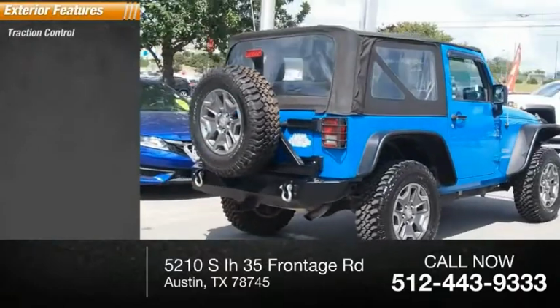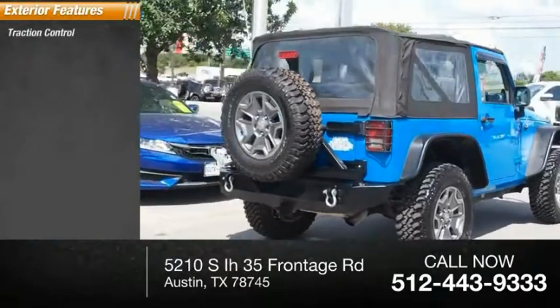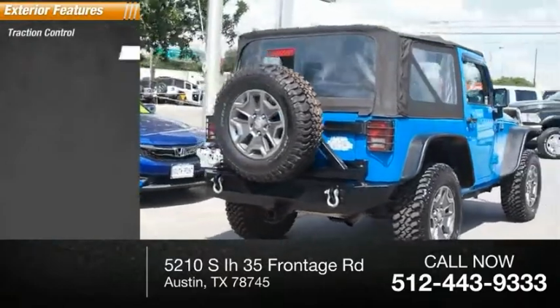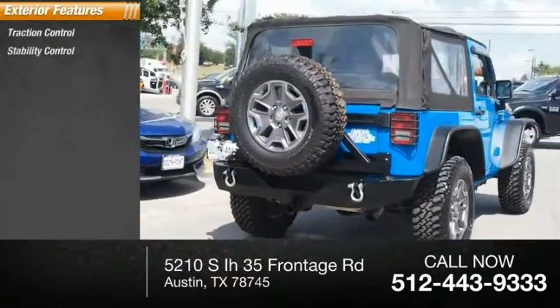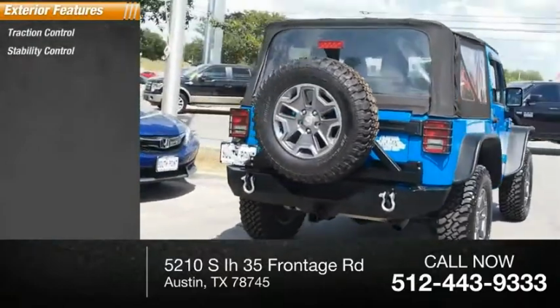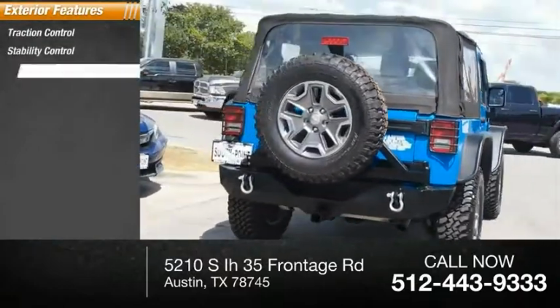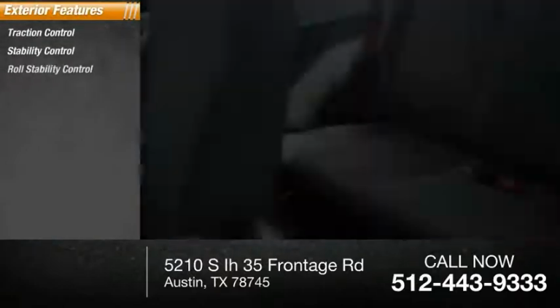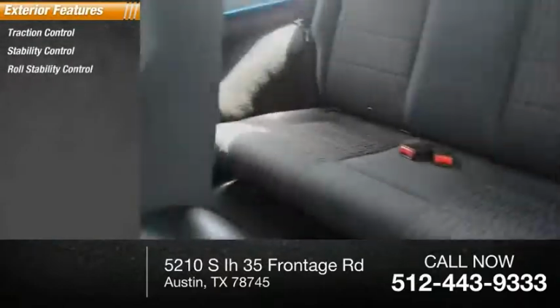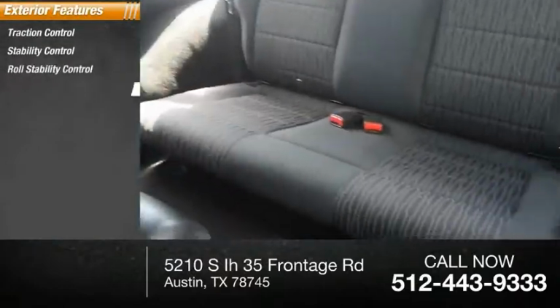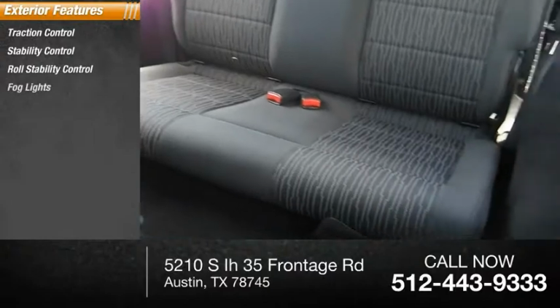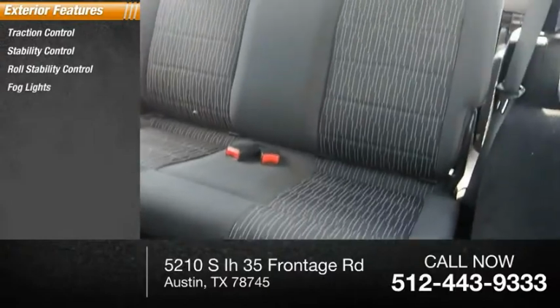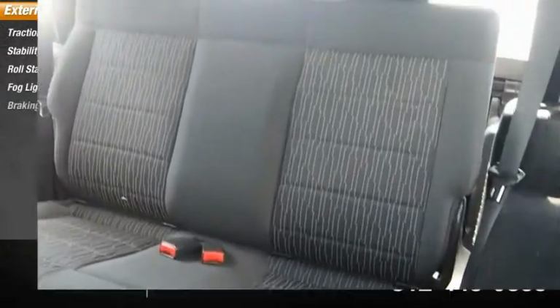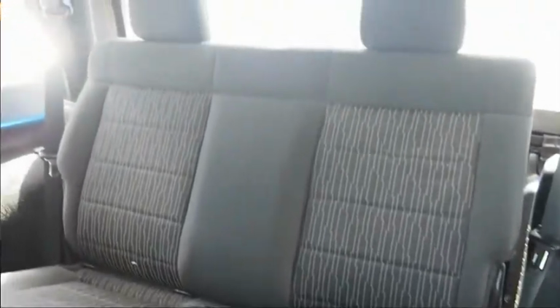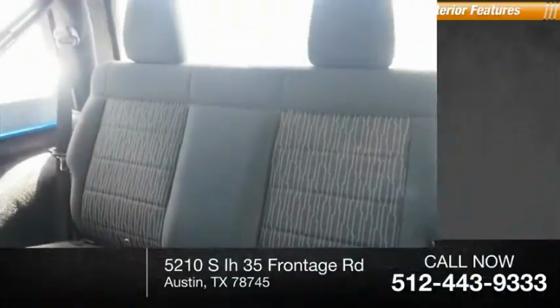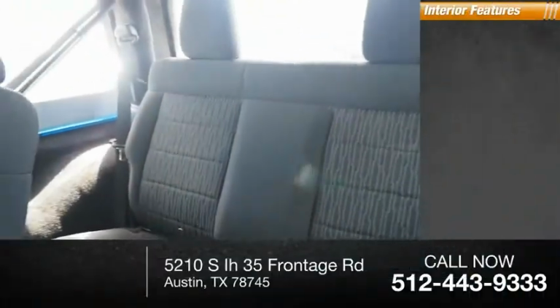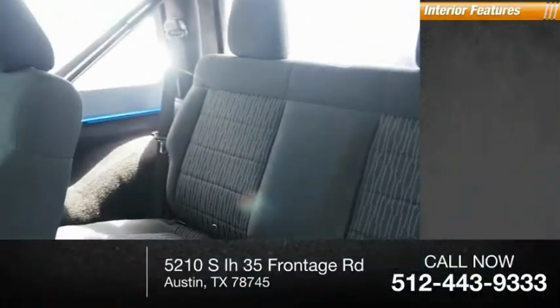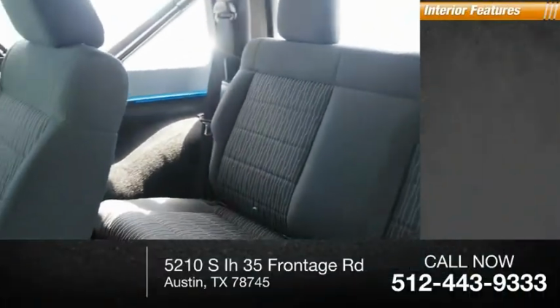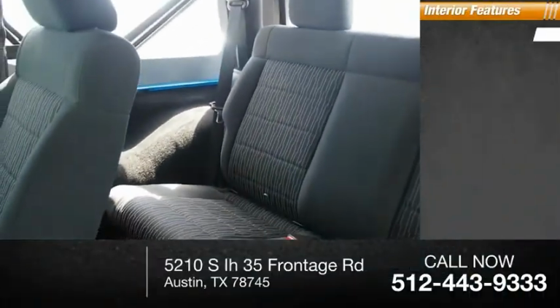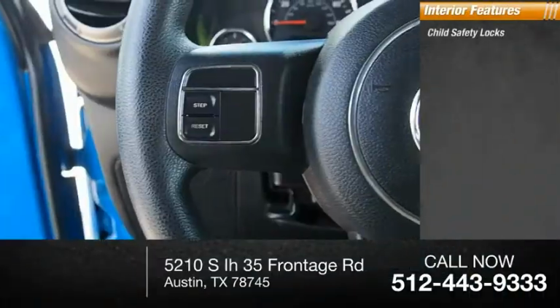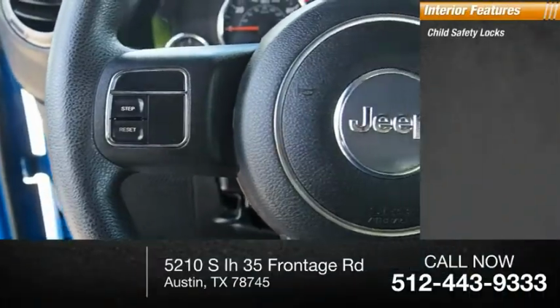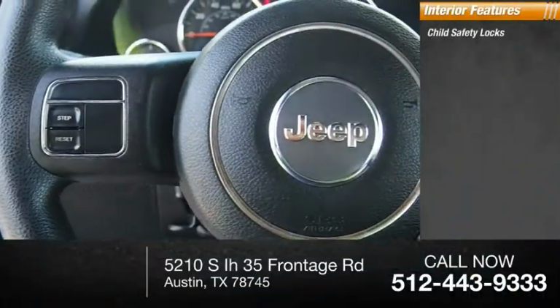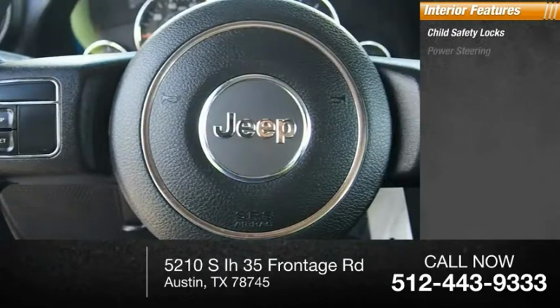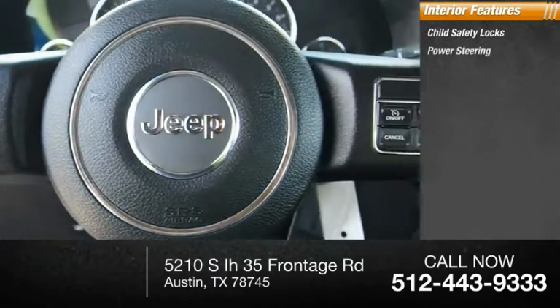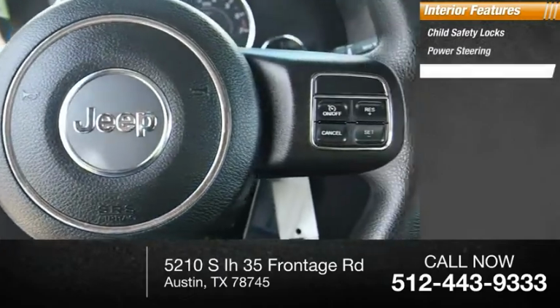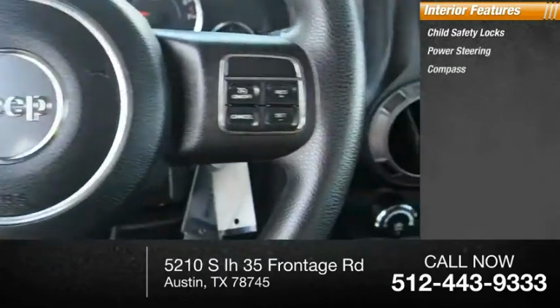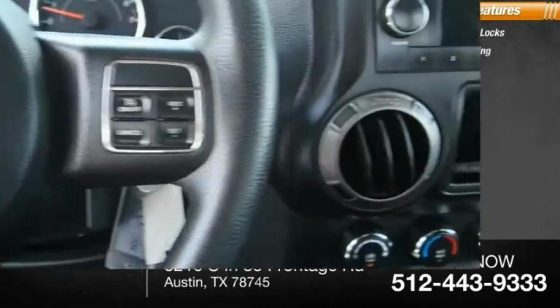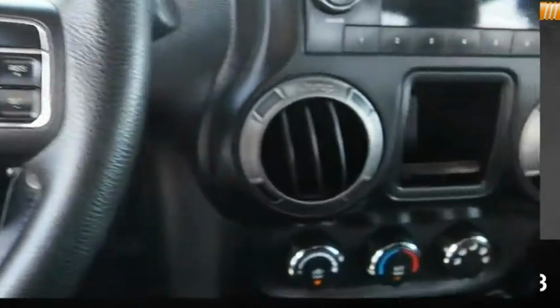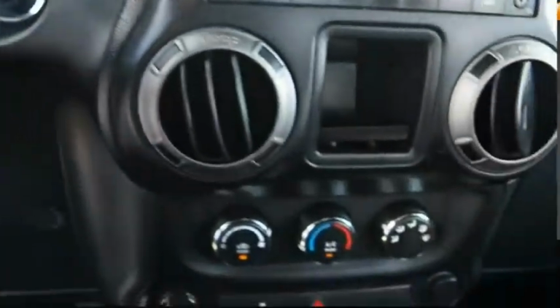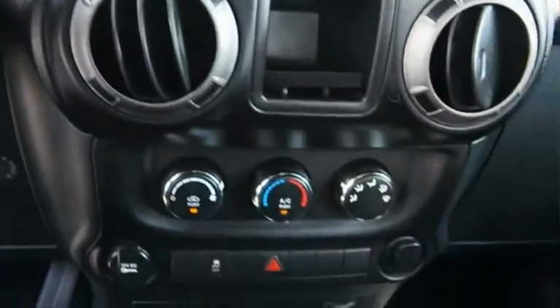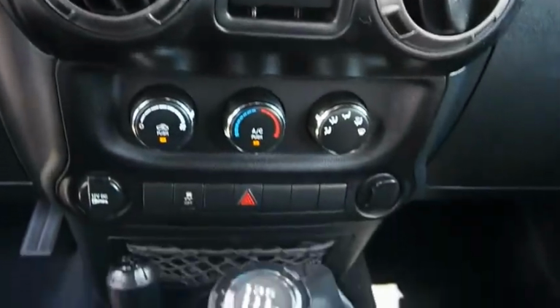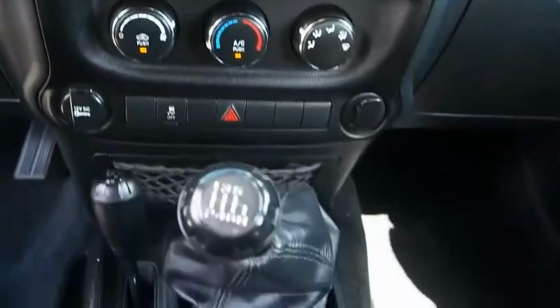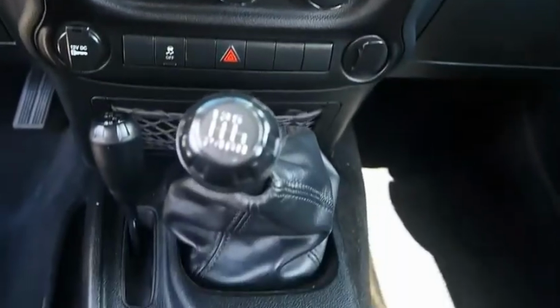Traction control, stability control, roll stability control, fog lights, braking assist. Inside you'll find child safety locks, power steering, and a compass. Your new ride is just a phone call away.